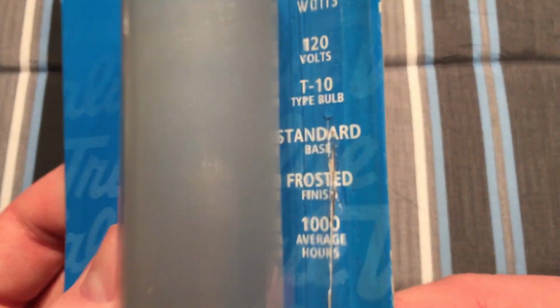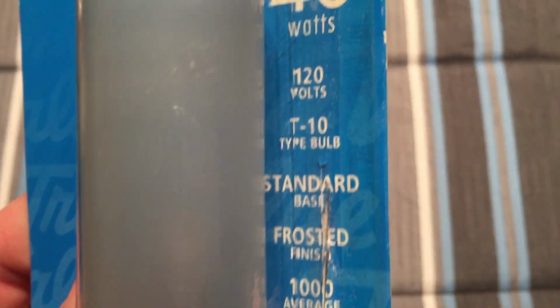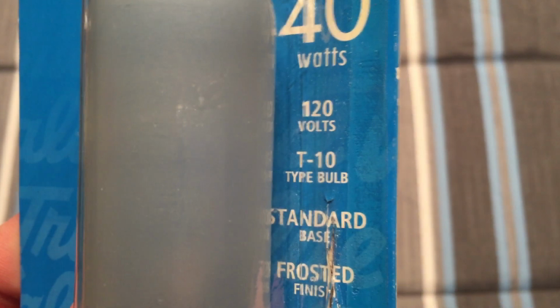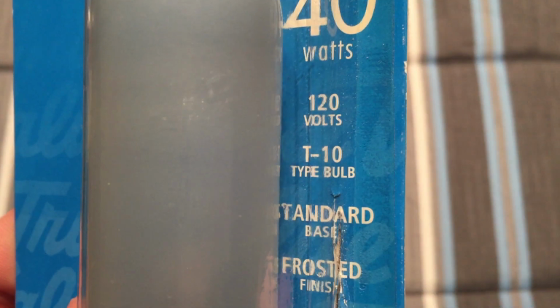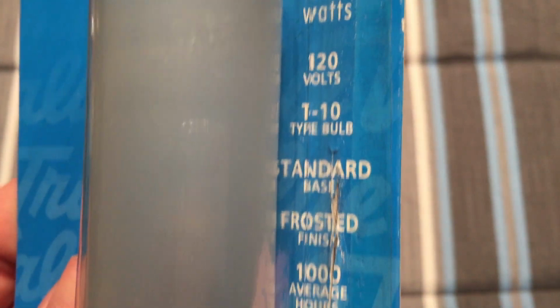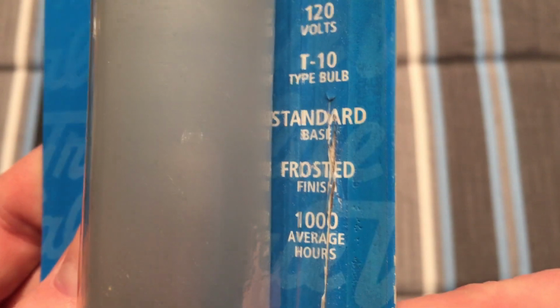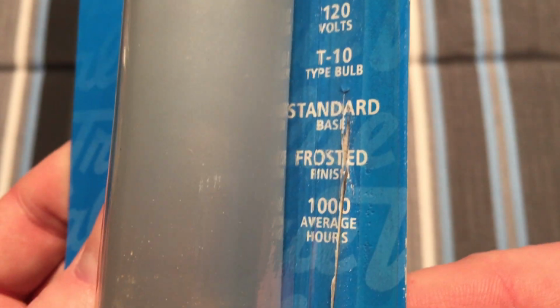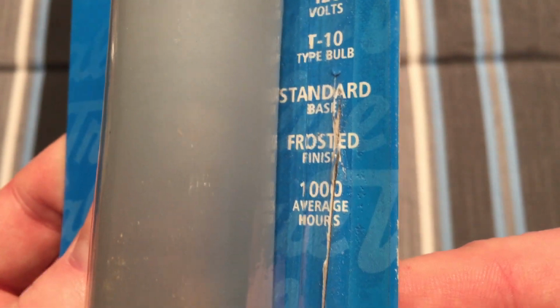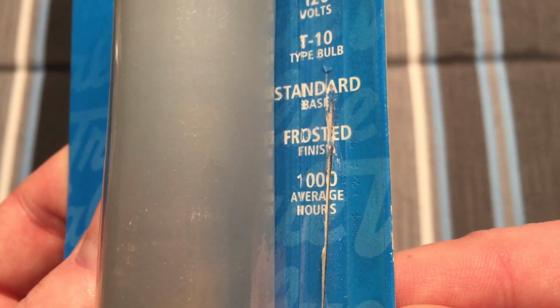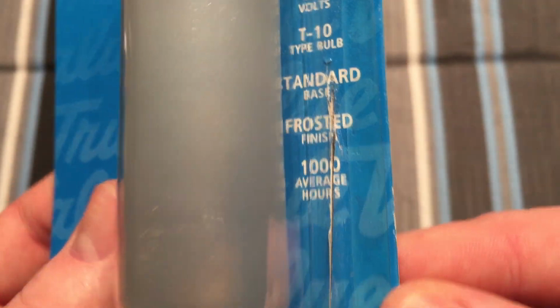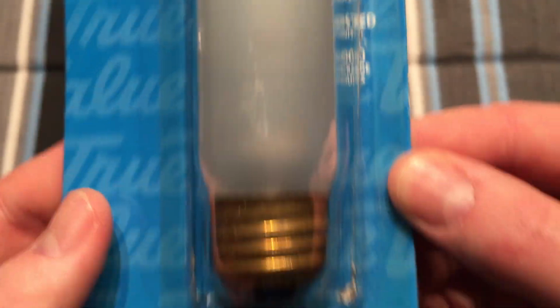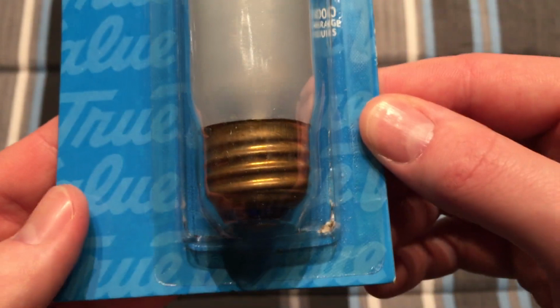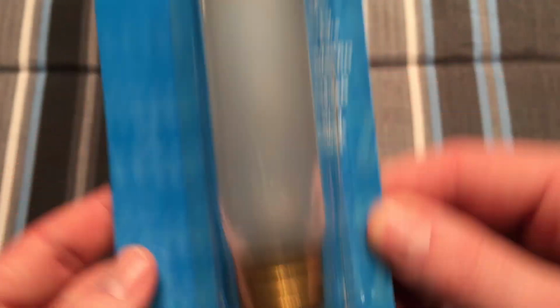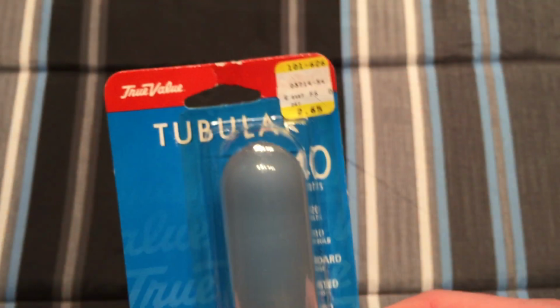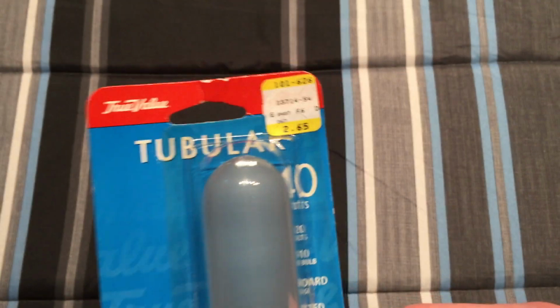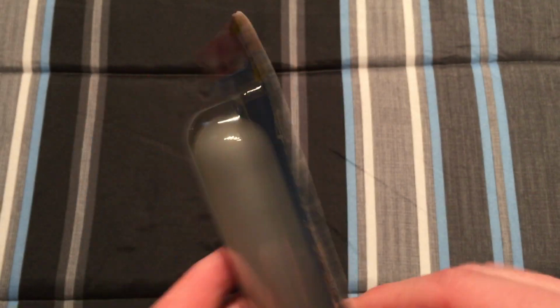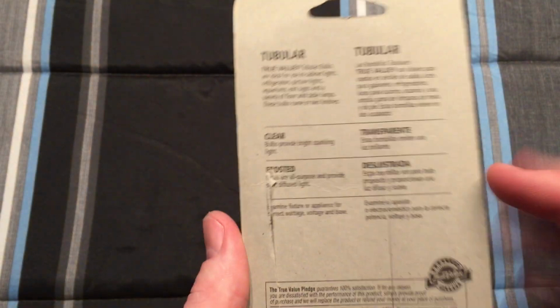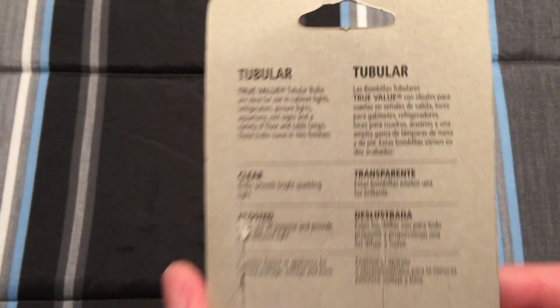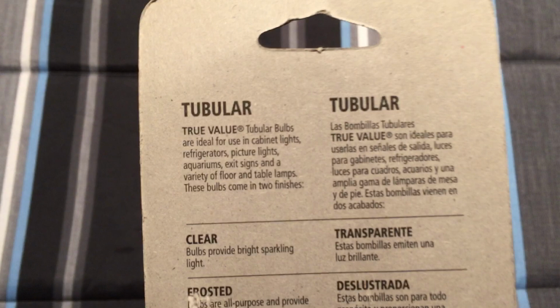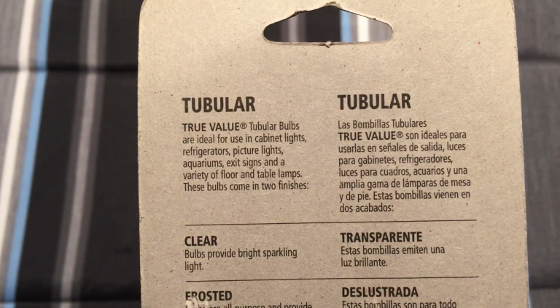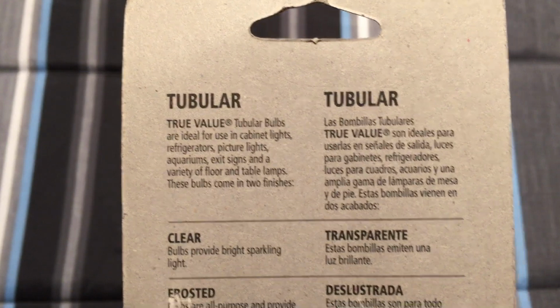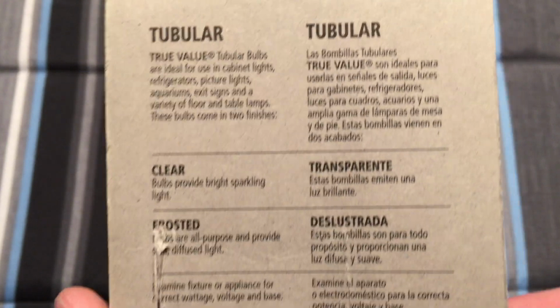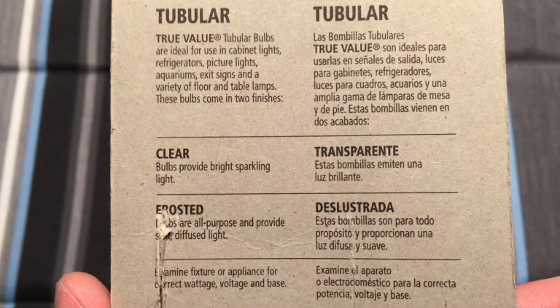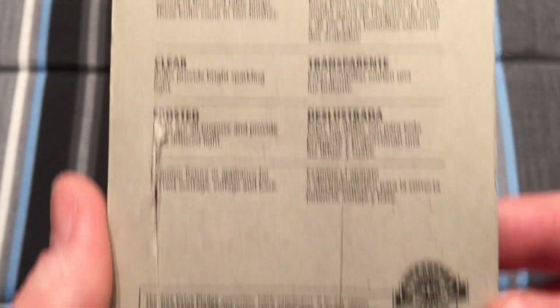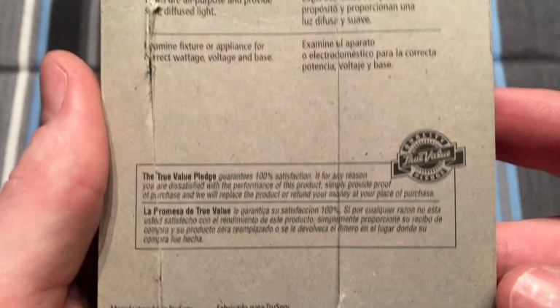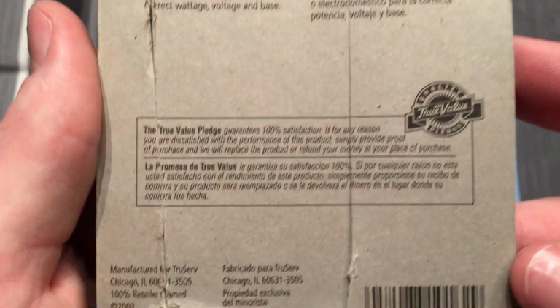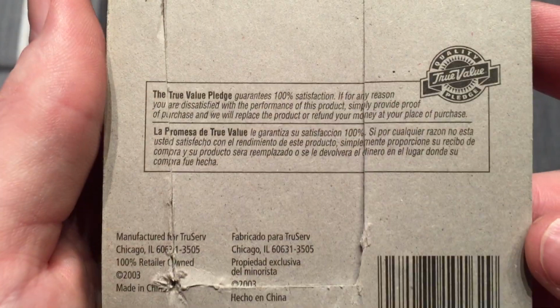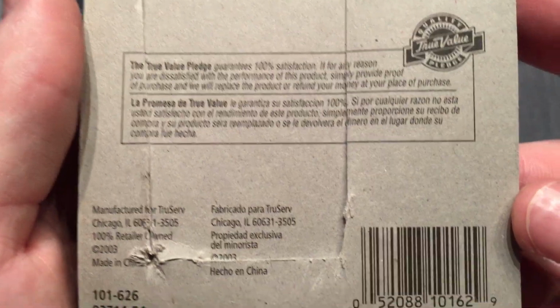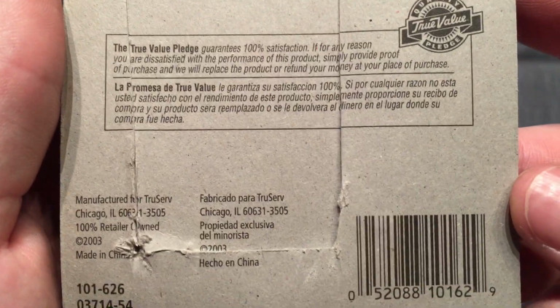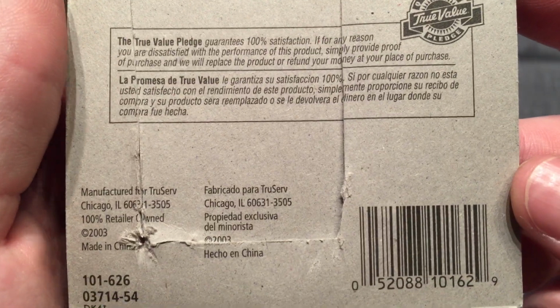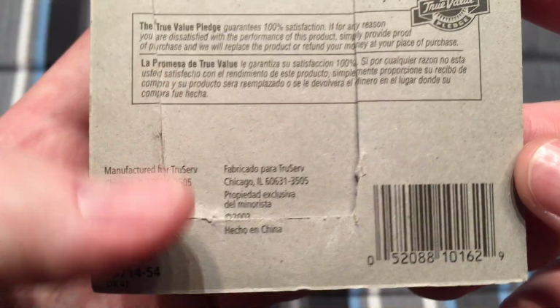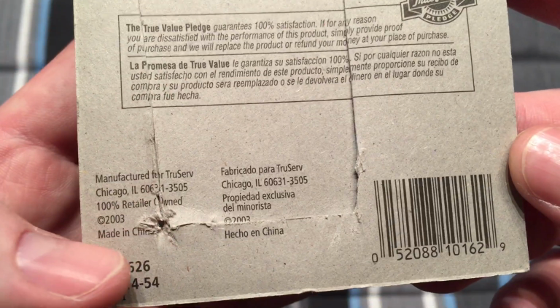So you can see it's T10, 120 volt, standard base, frosted, thousand average hours. More information there — made in China.